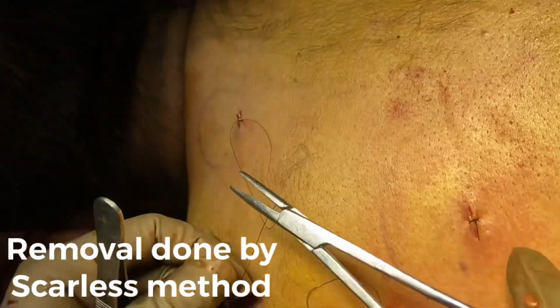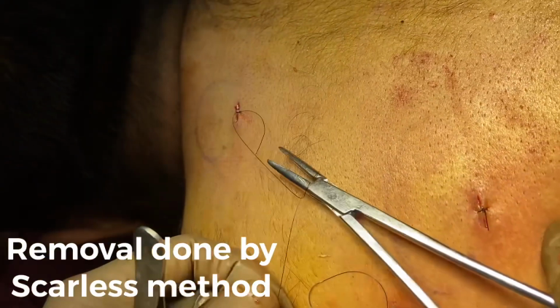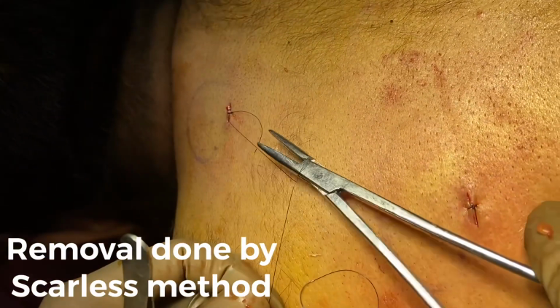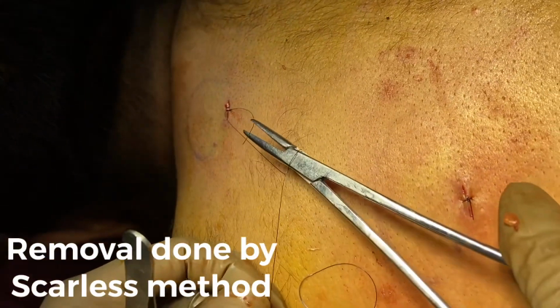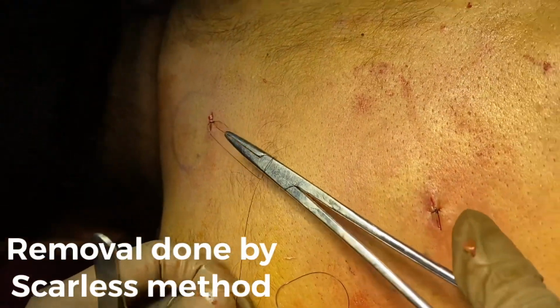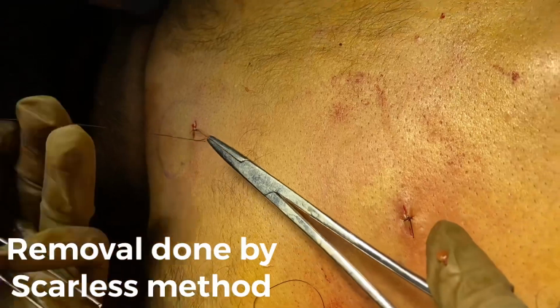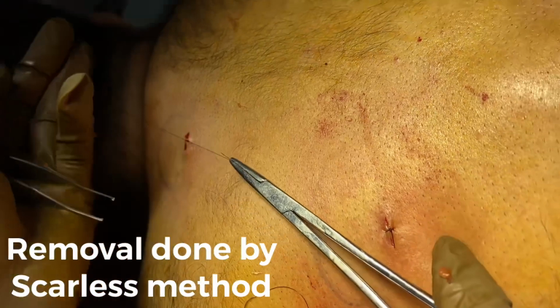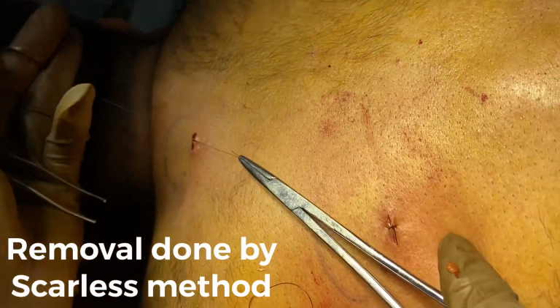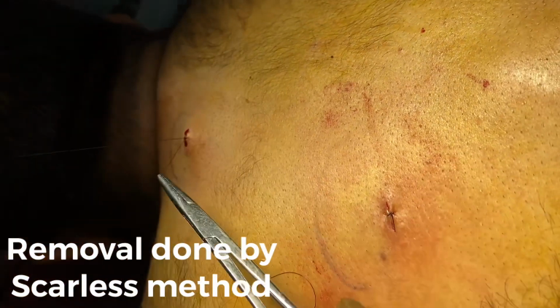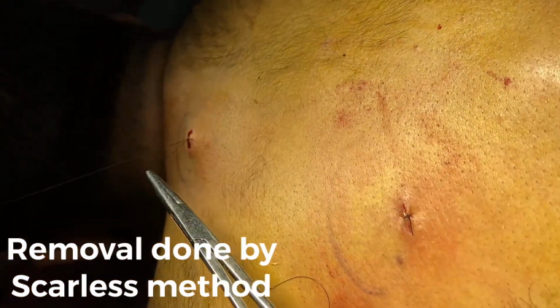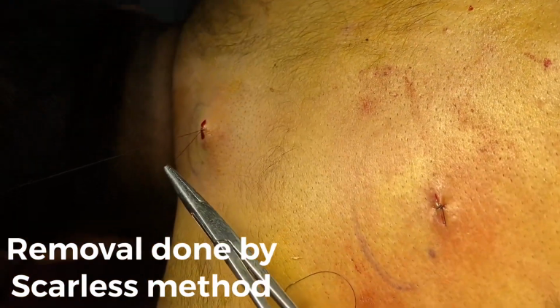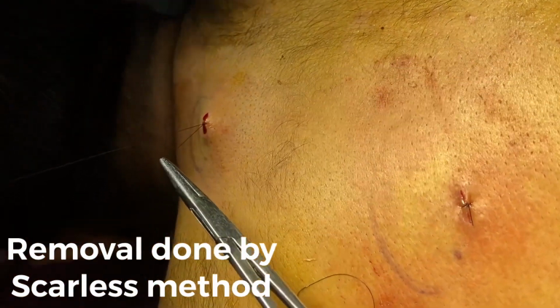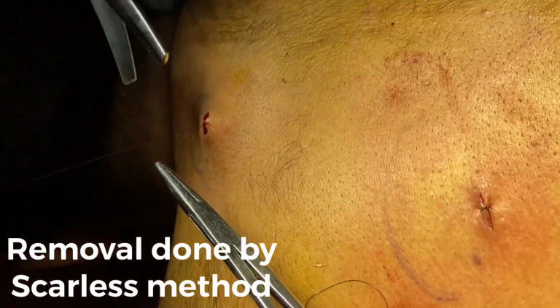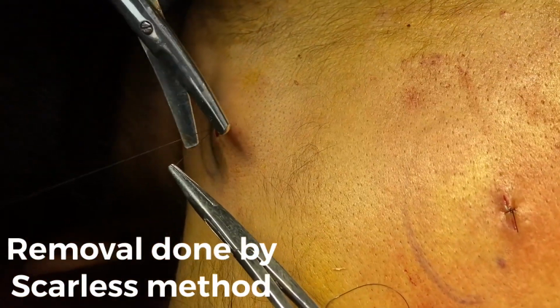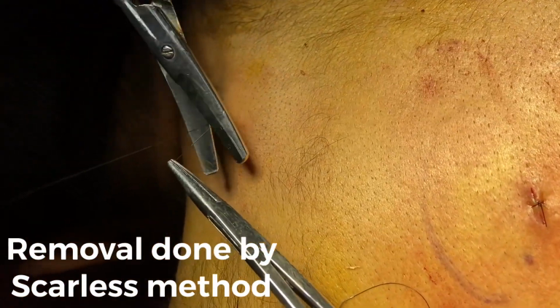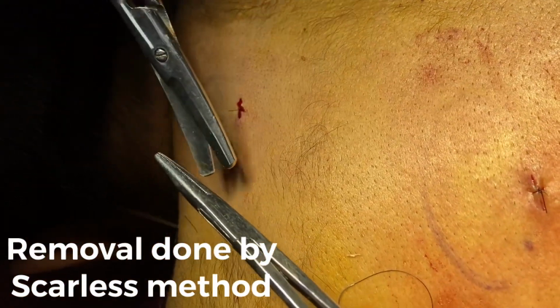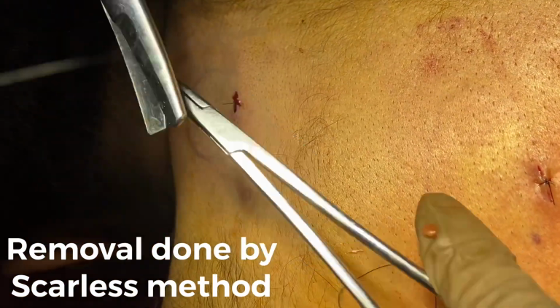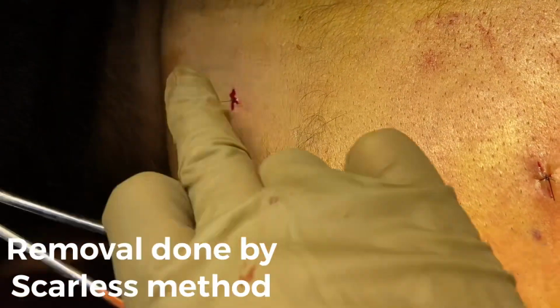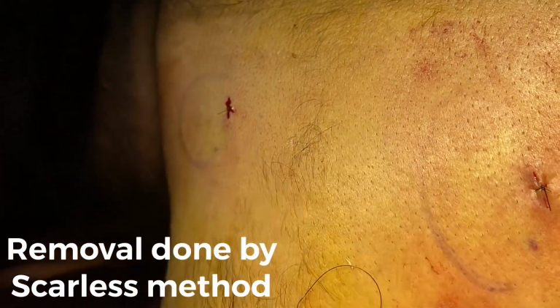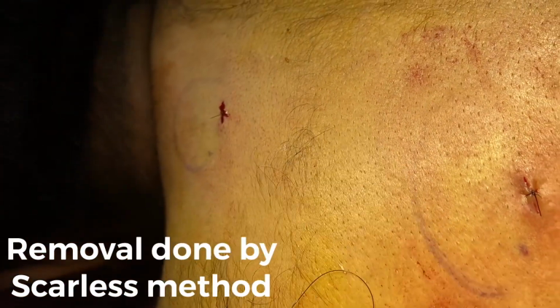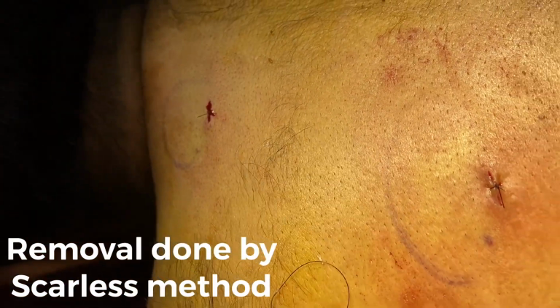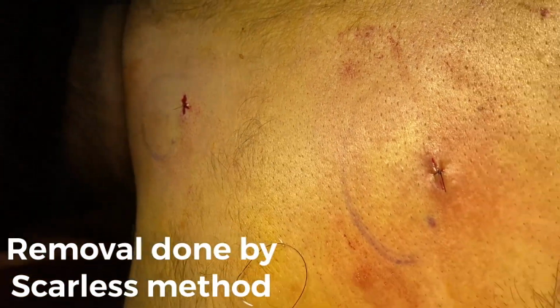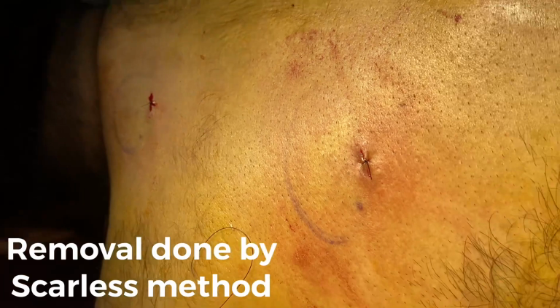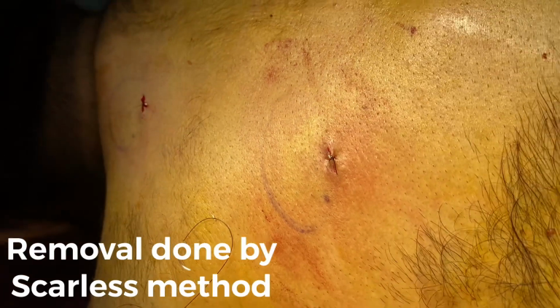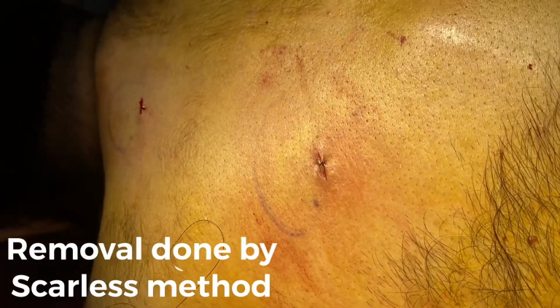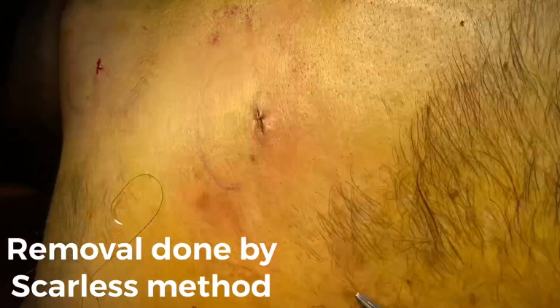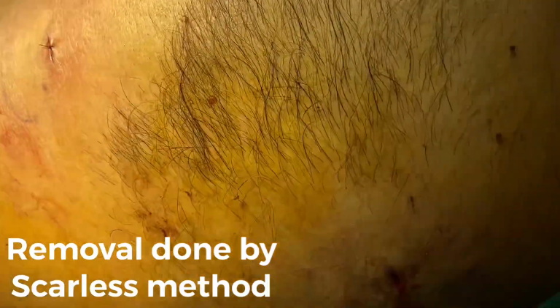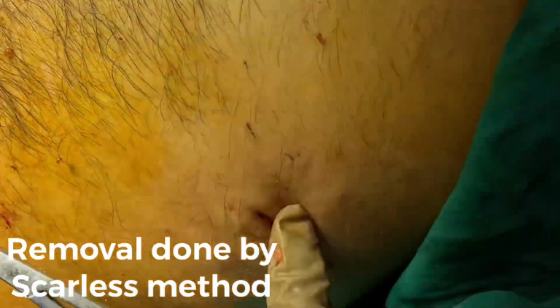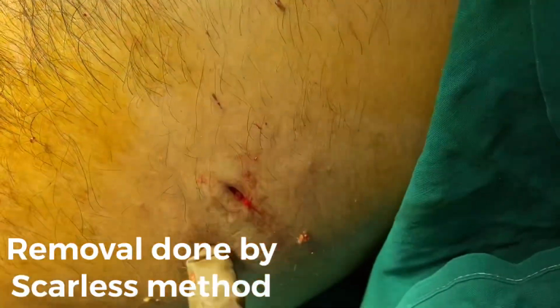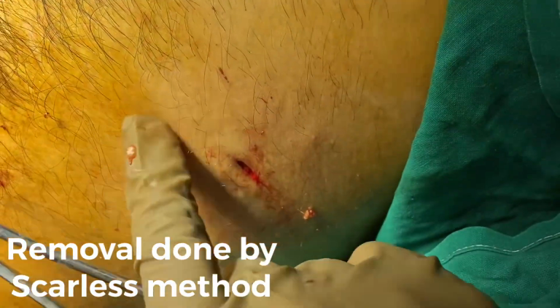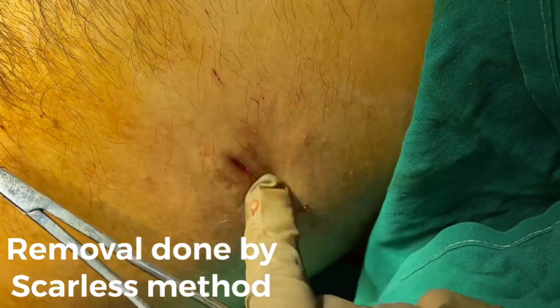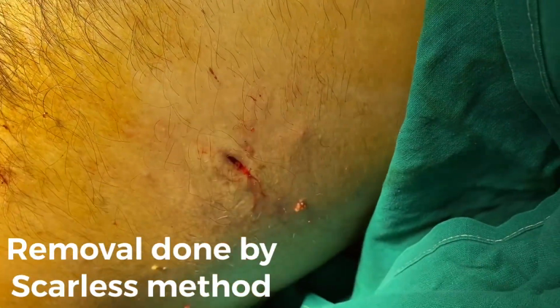Now, this one. Multiple lipomas were there. These are small, small incisions we have taken. These are big, big lipomas.